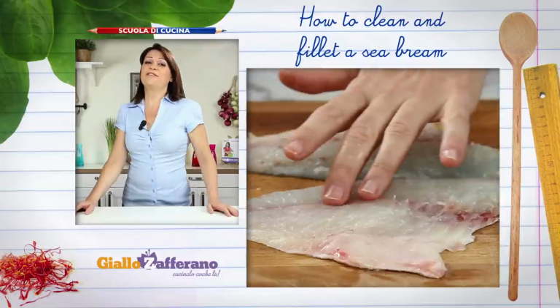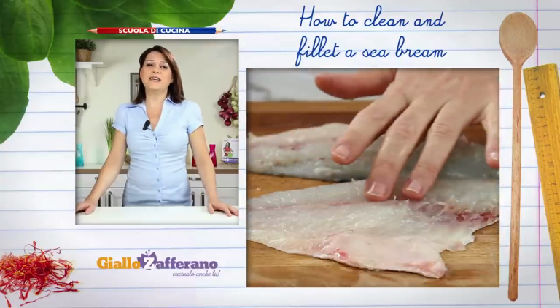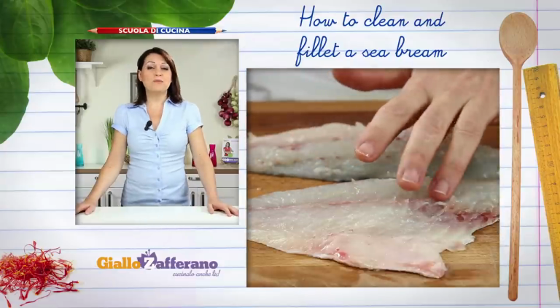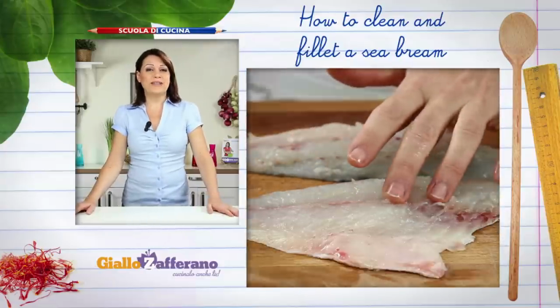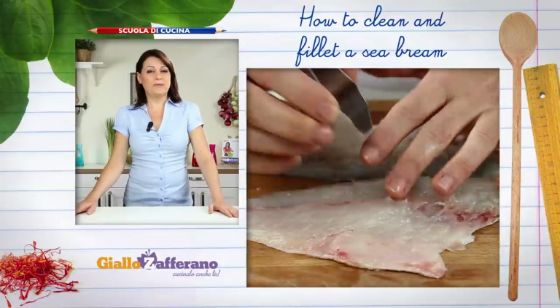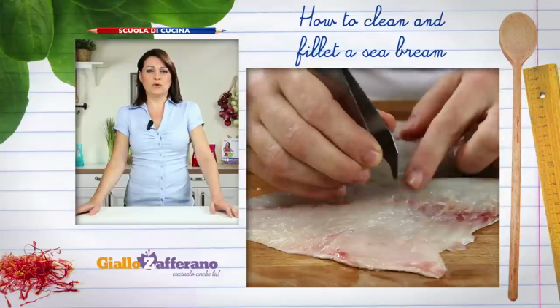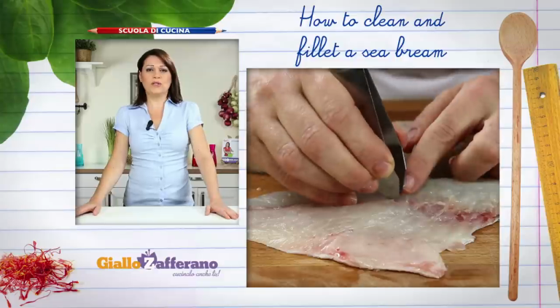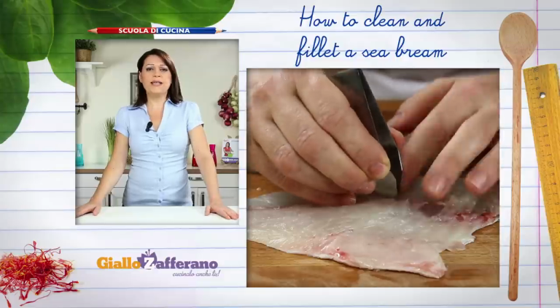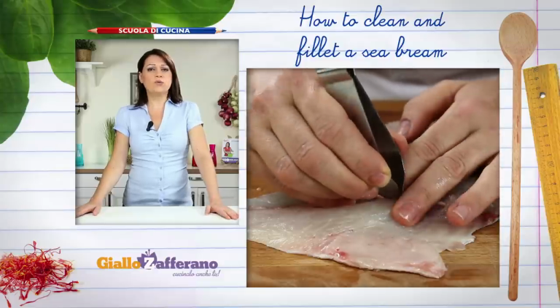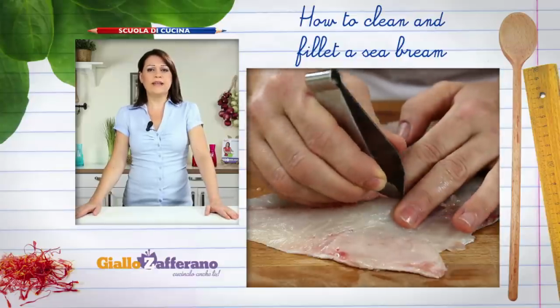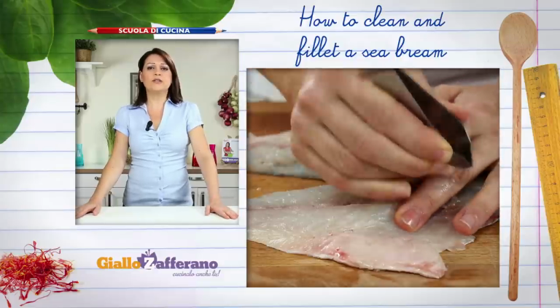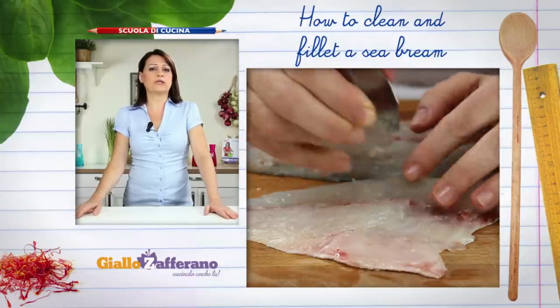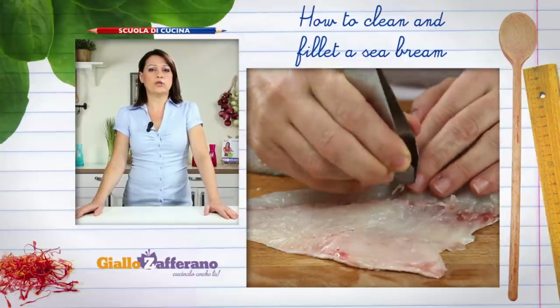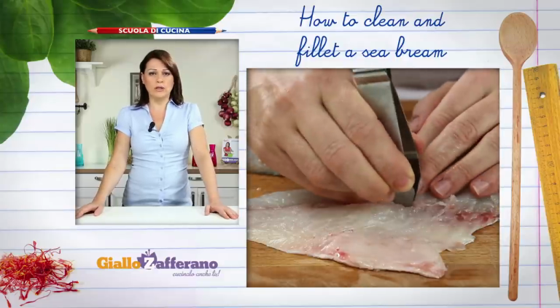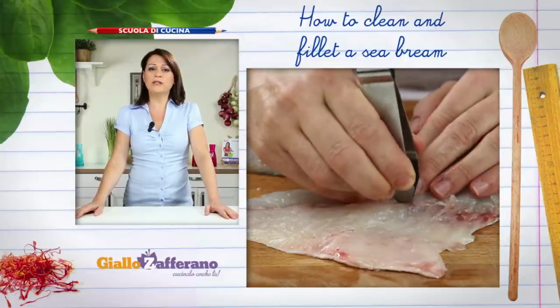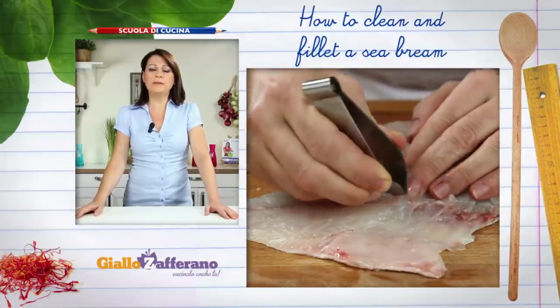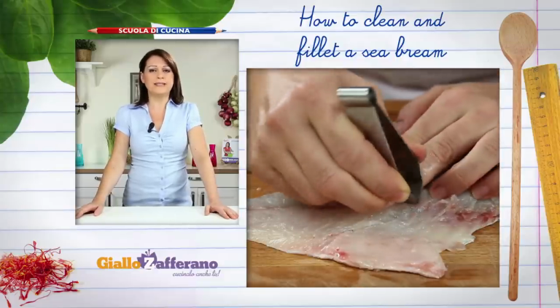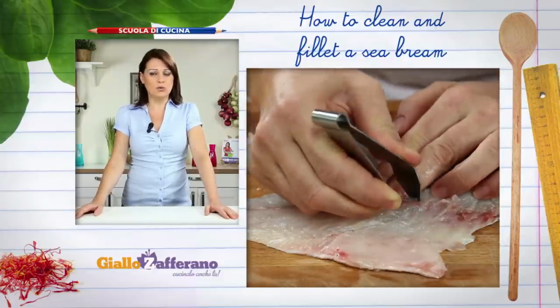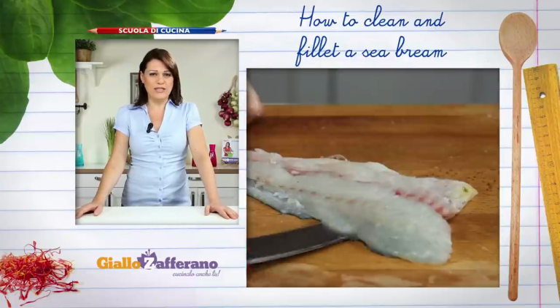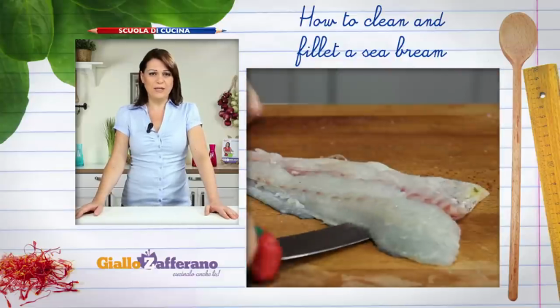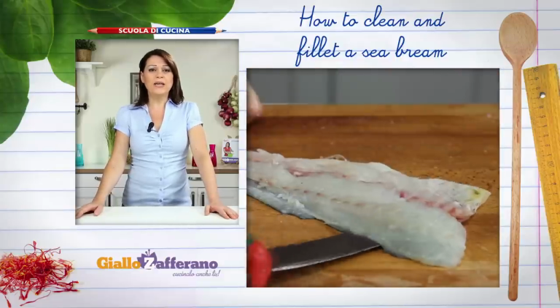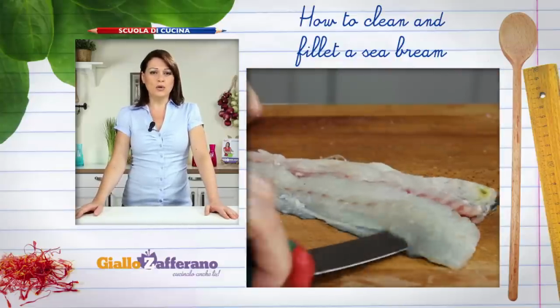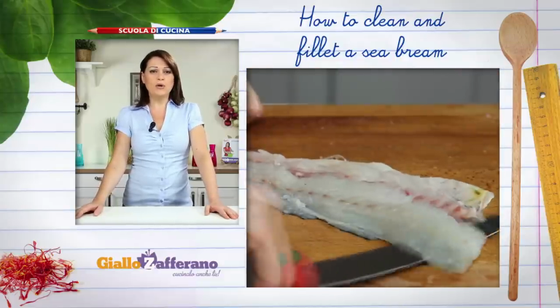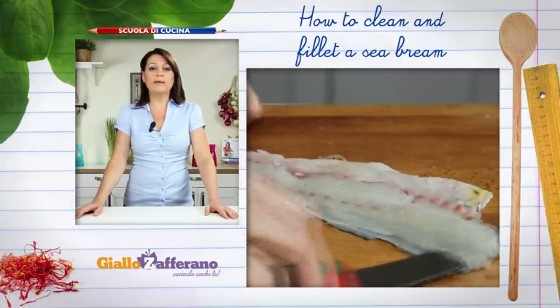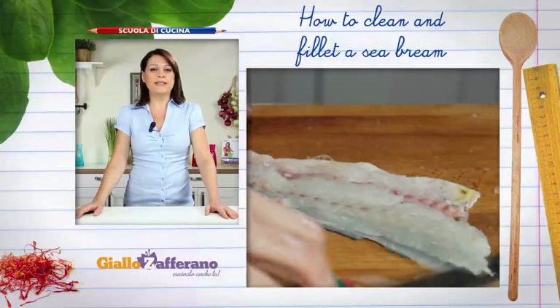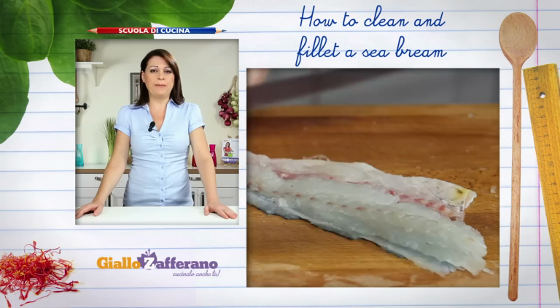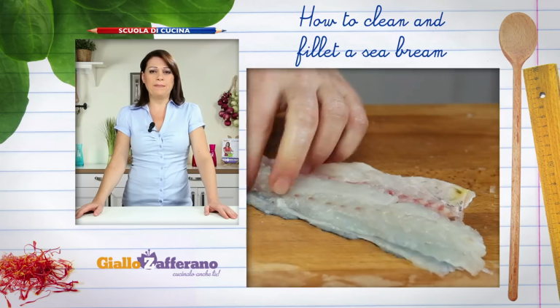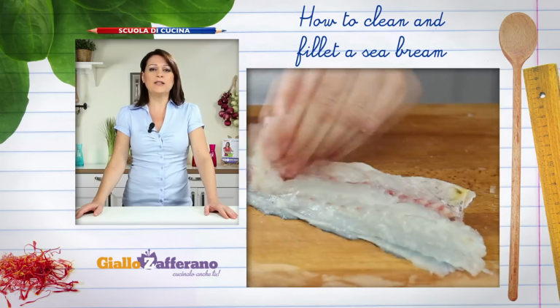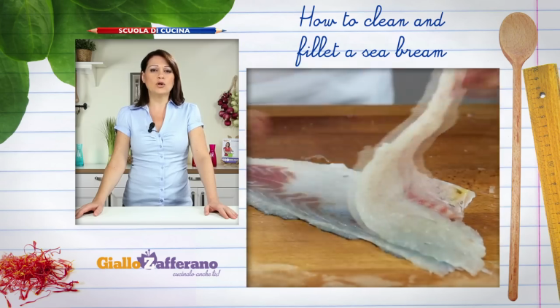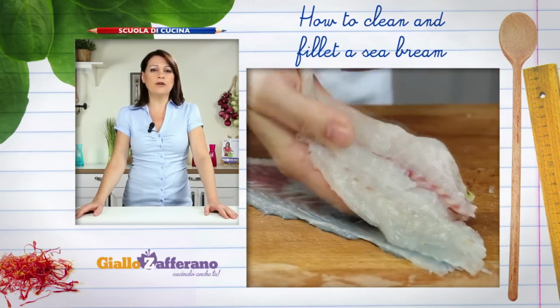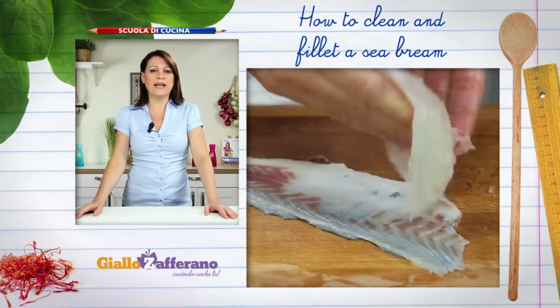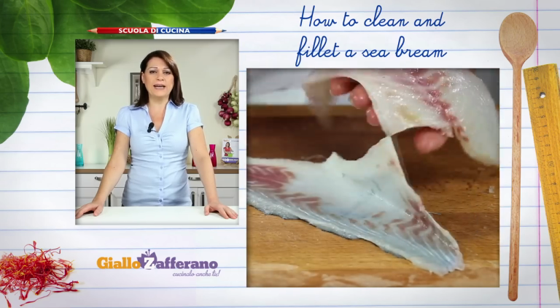Finally remove any pin bones from the fillets using kitchen tweezers. Lastly, slide the knife between the skin and the flesh.